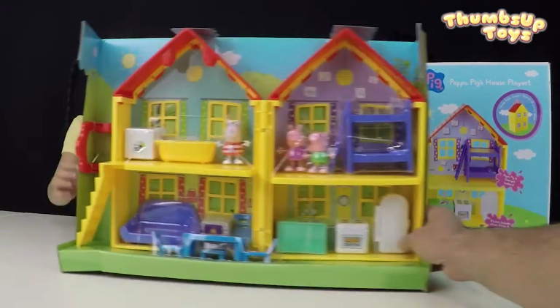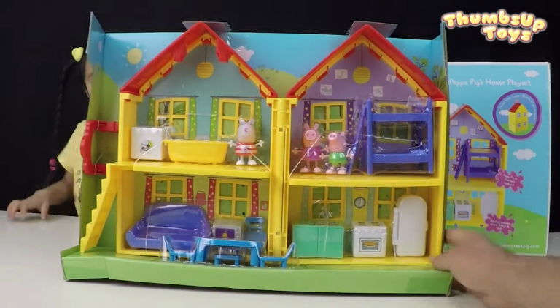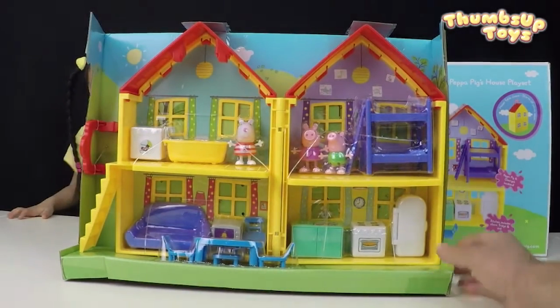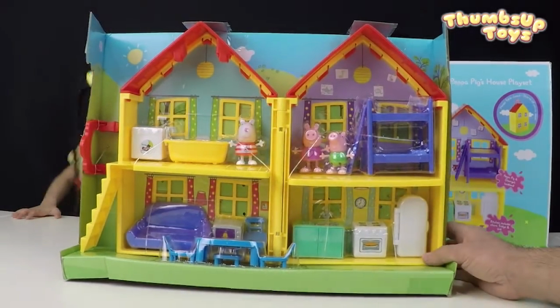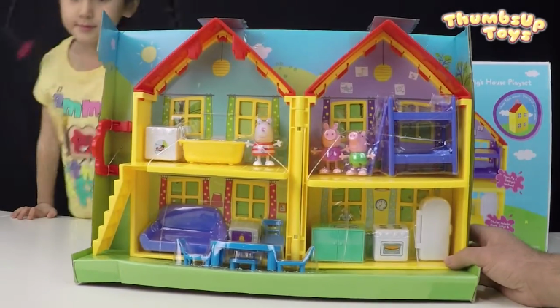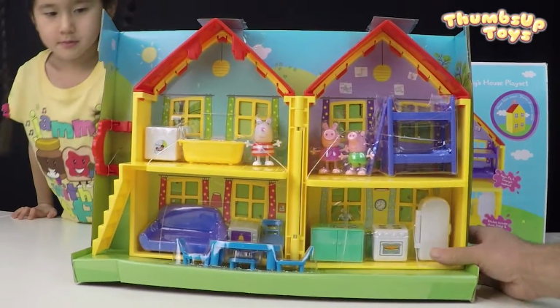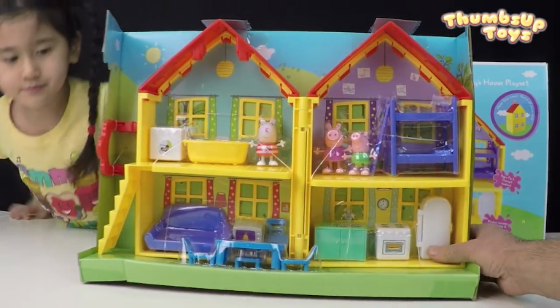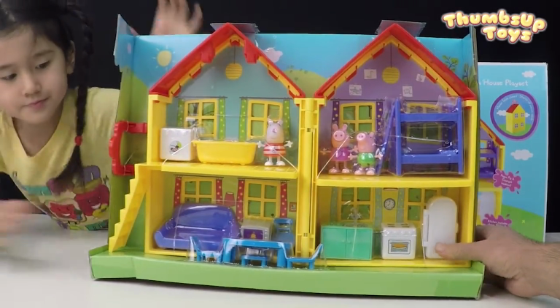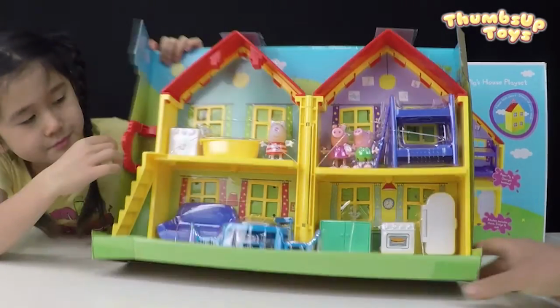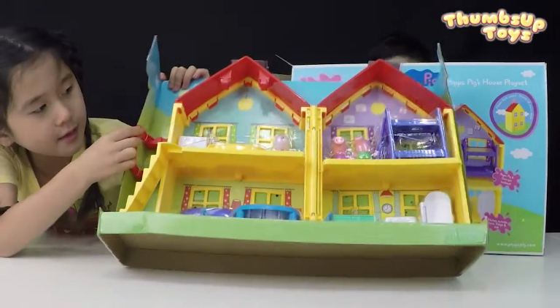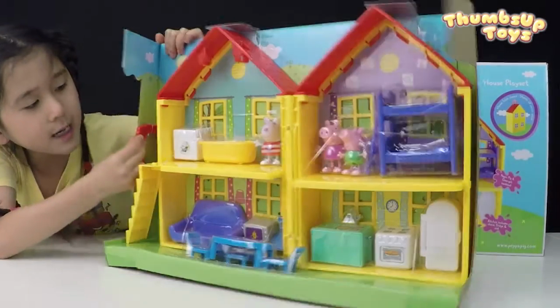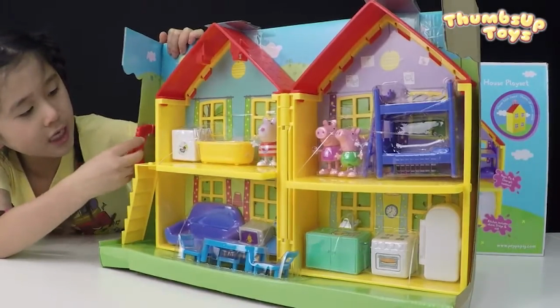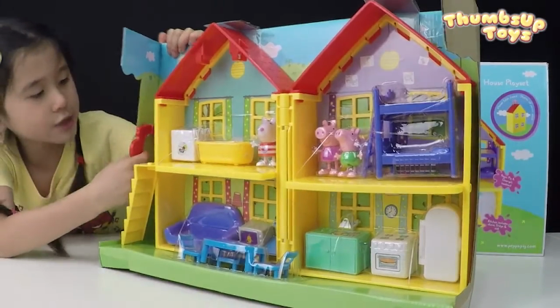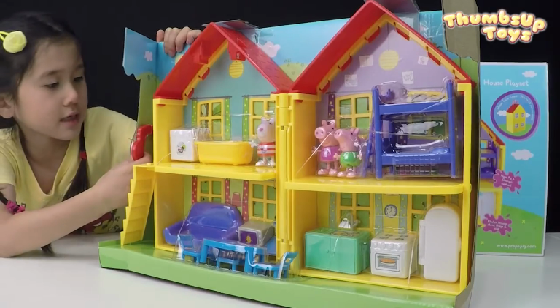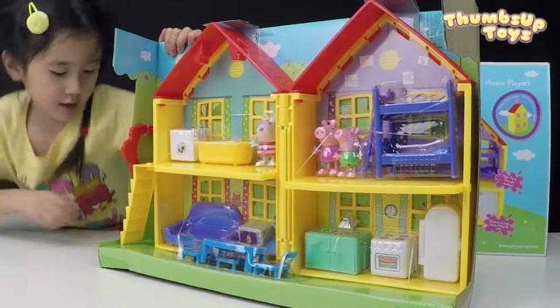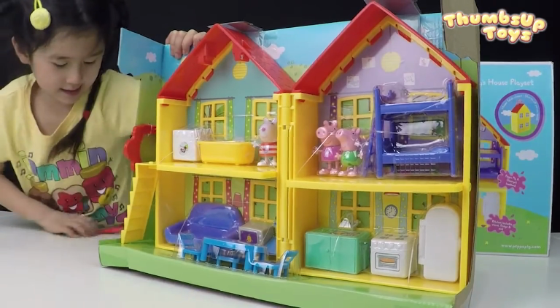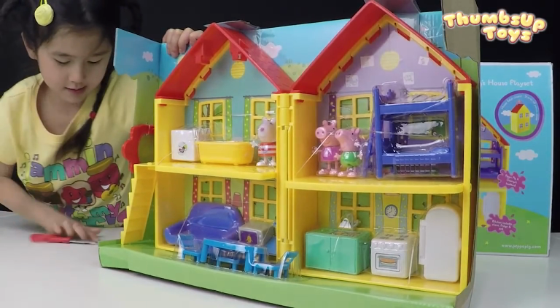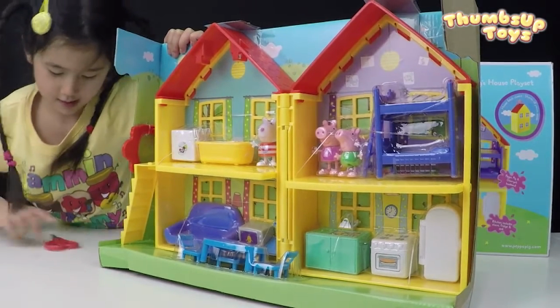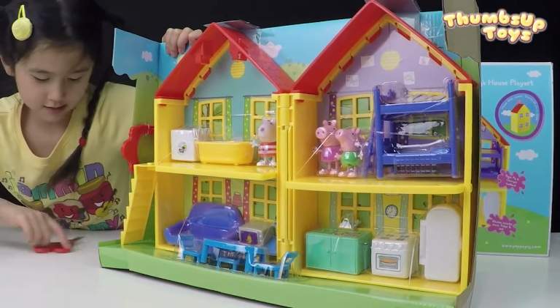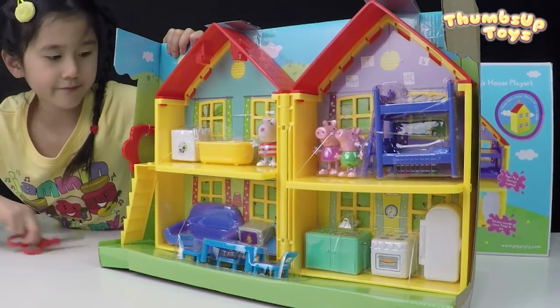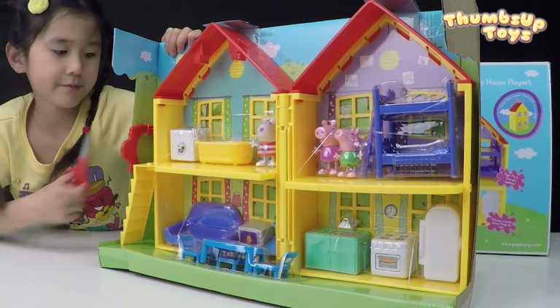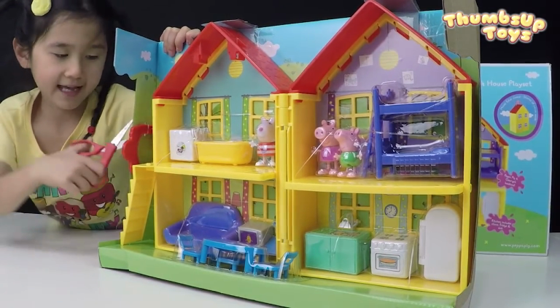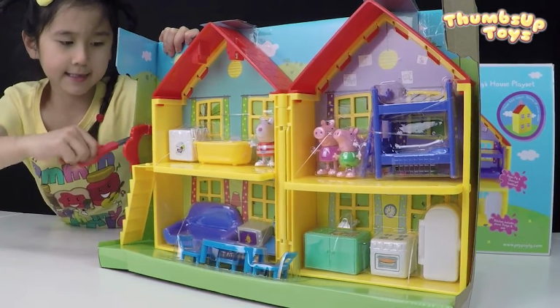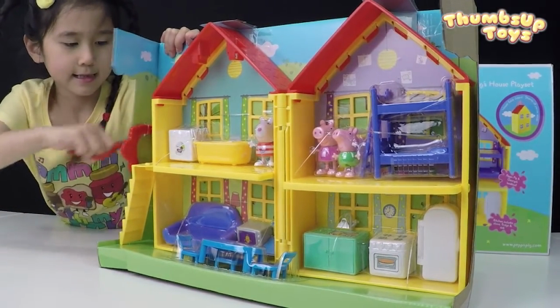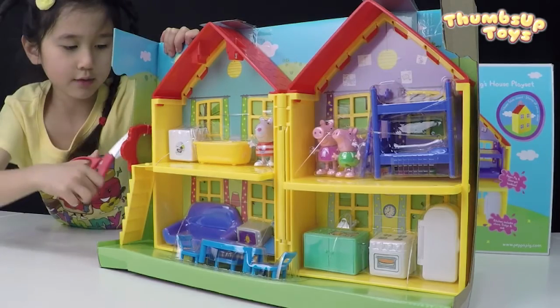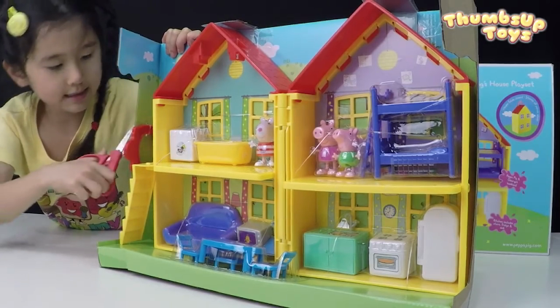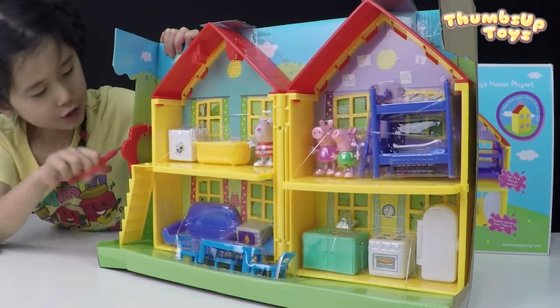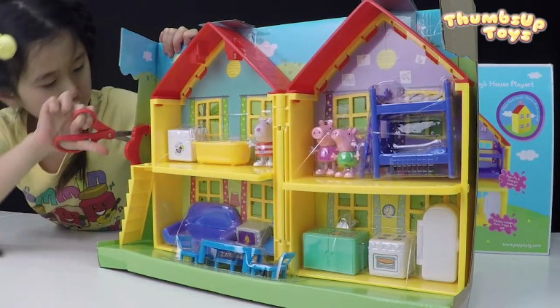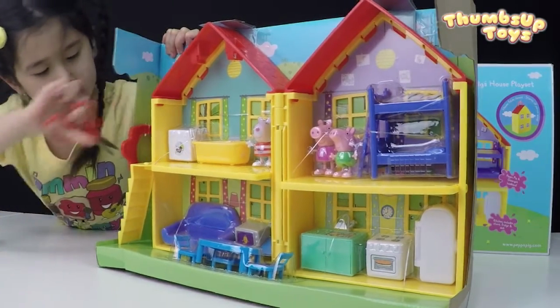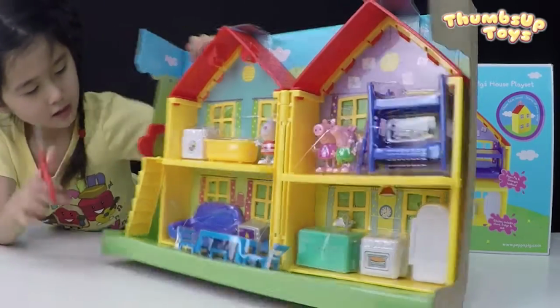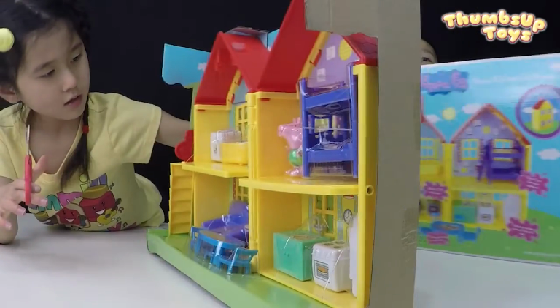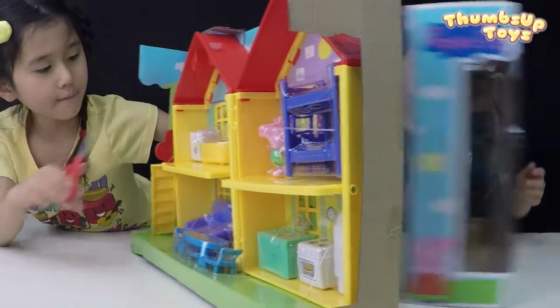I see the Peppa Pig house here. Wow, this is huge! It comes with the handle right here — you can even carry the house, the whole thing with that handle. Awesome! Let's unpack it. Here's the garage.